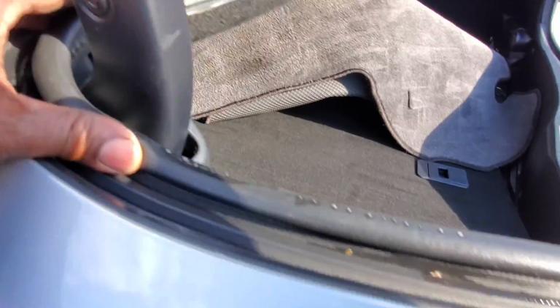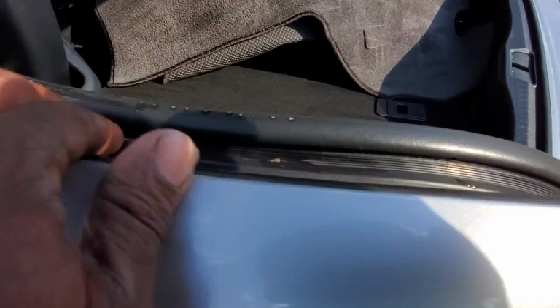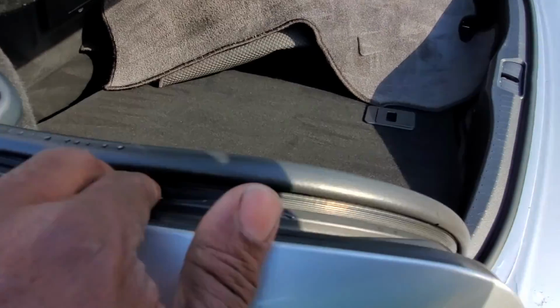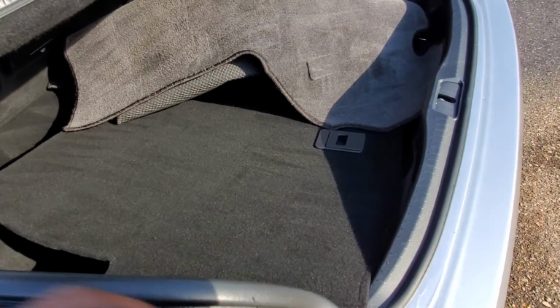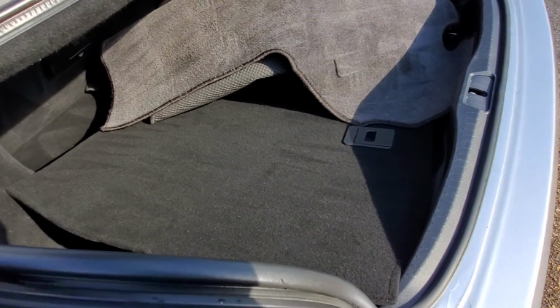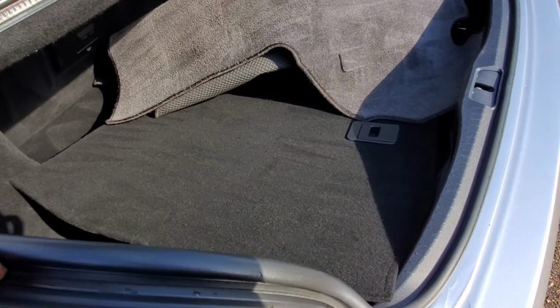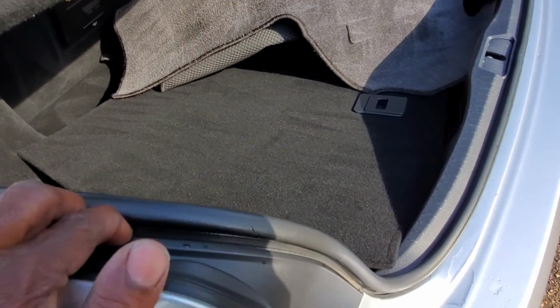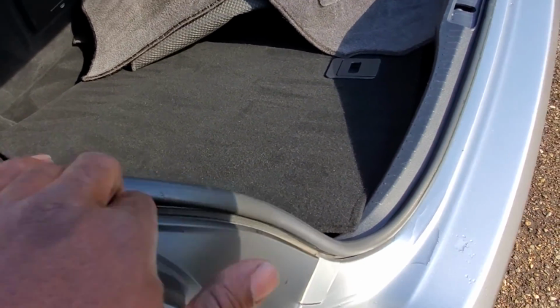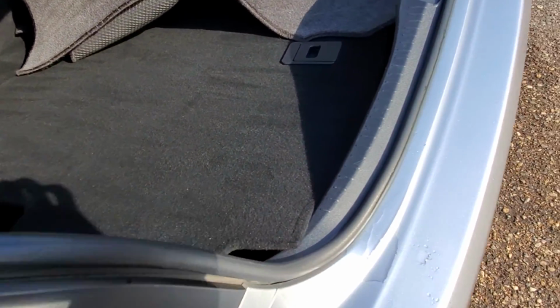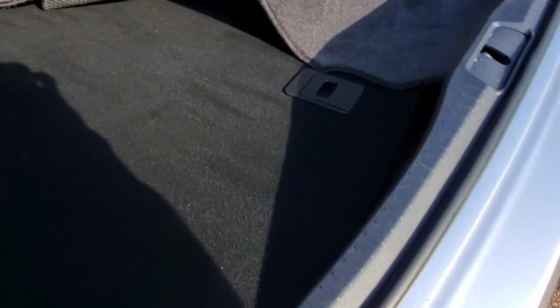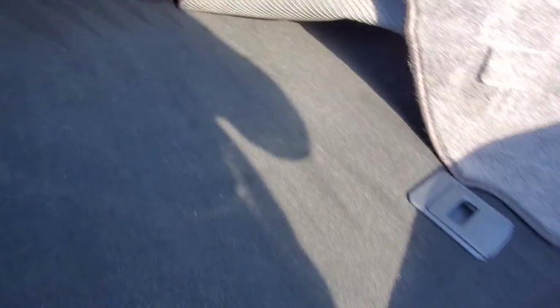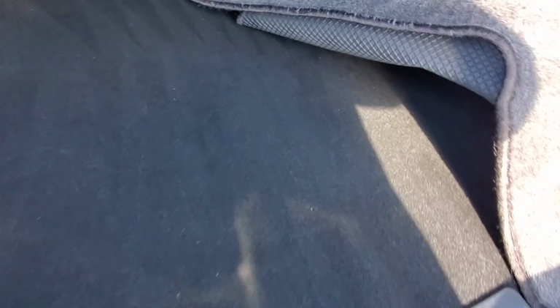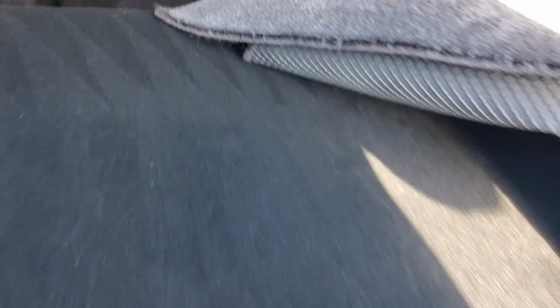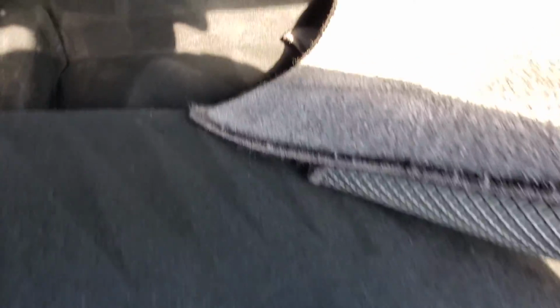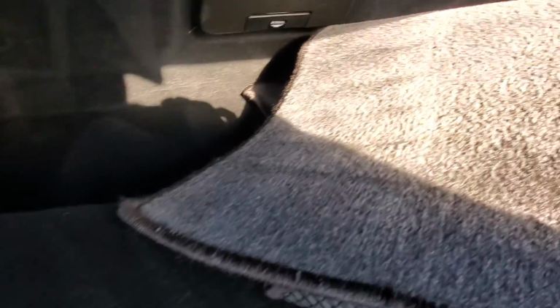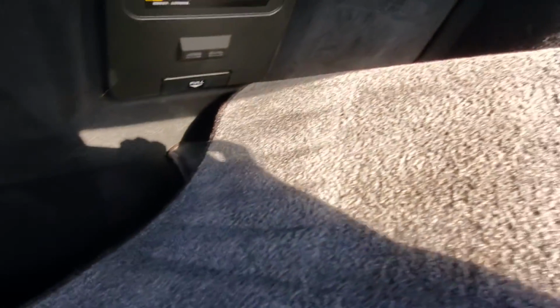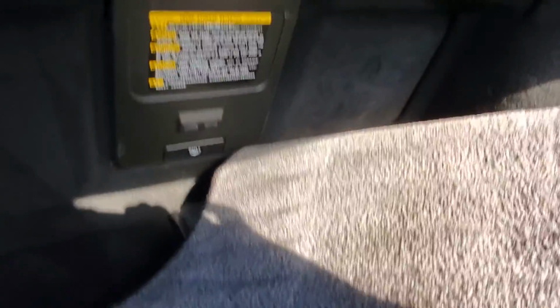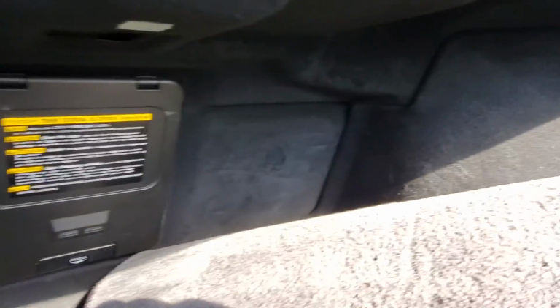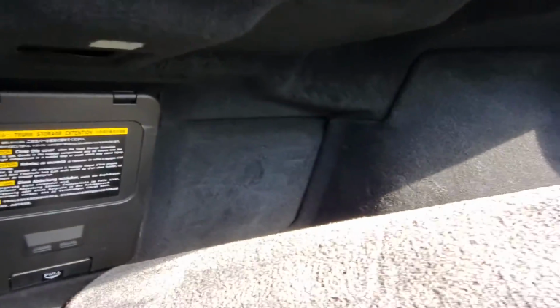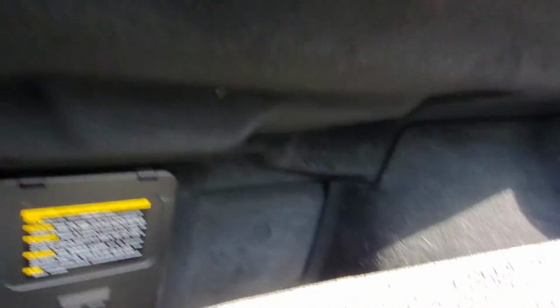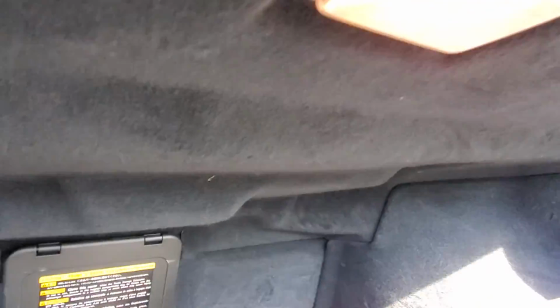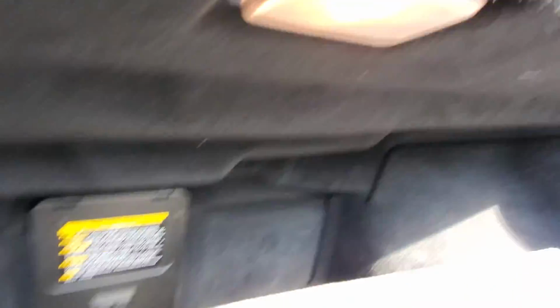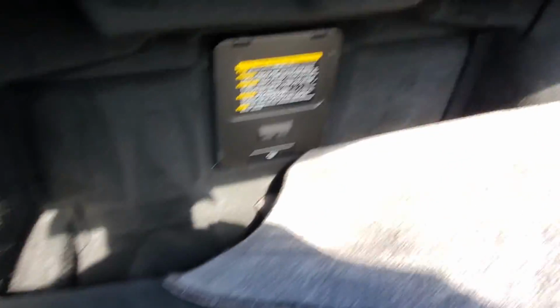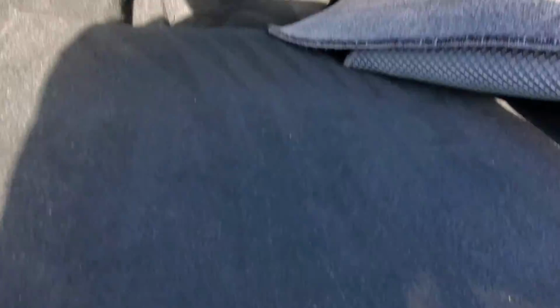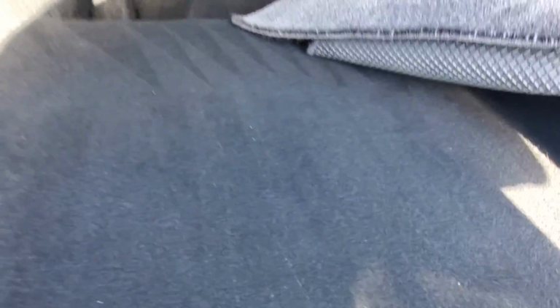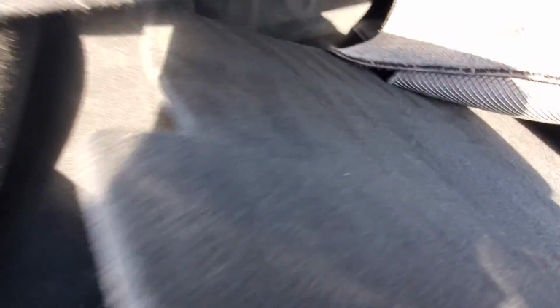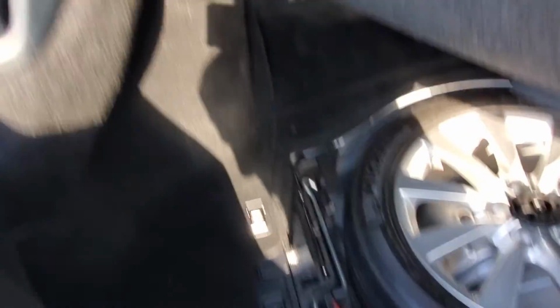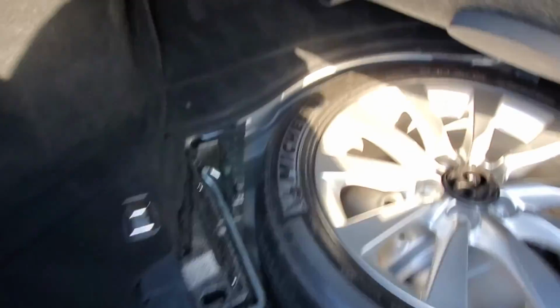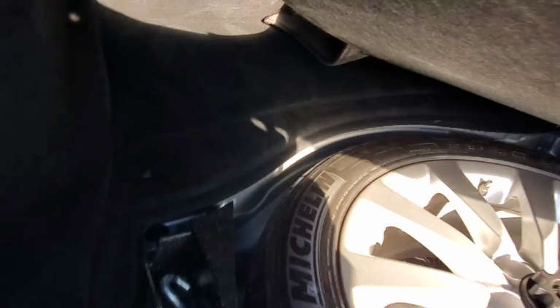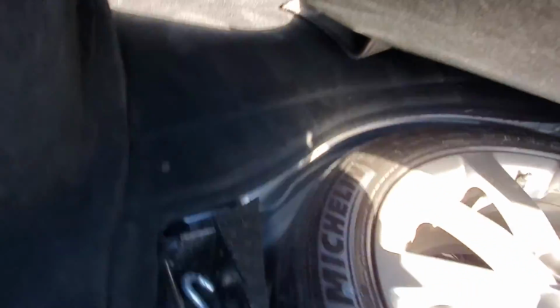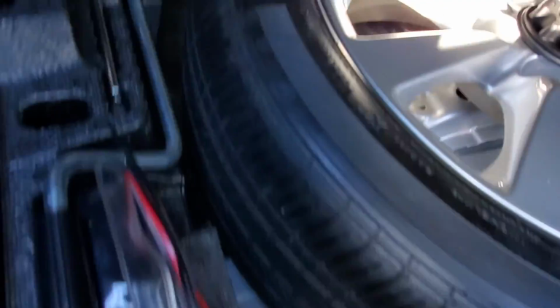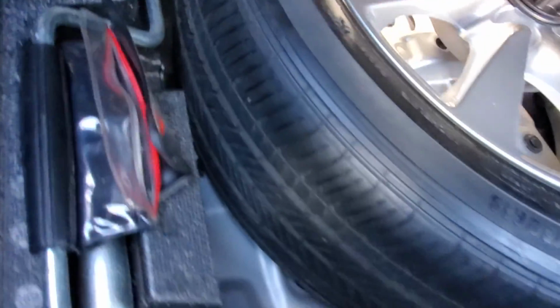Got everything done. Door jams done. Took care of the trunk. Started from the trunk and ended up in the front. Detailed everything. Didn't miss anything — even under there.